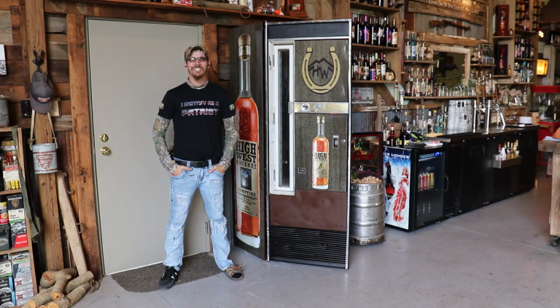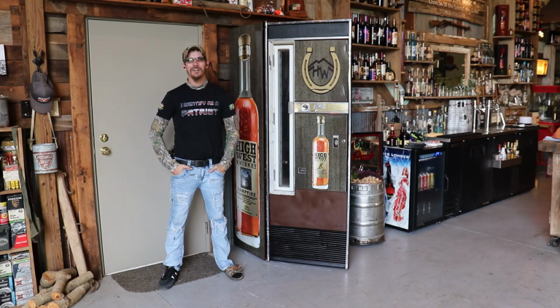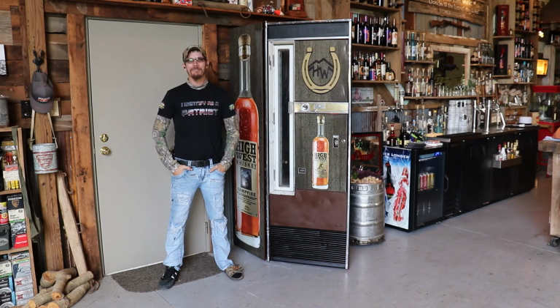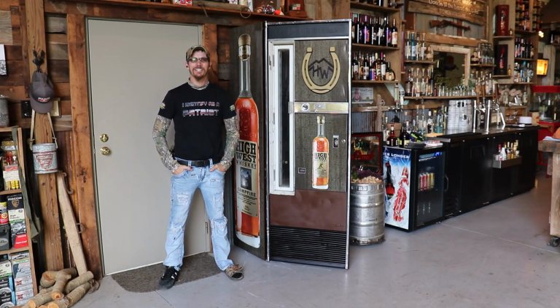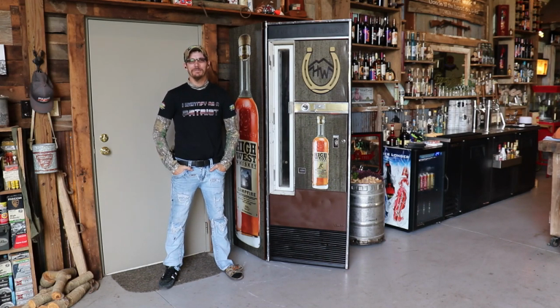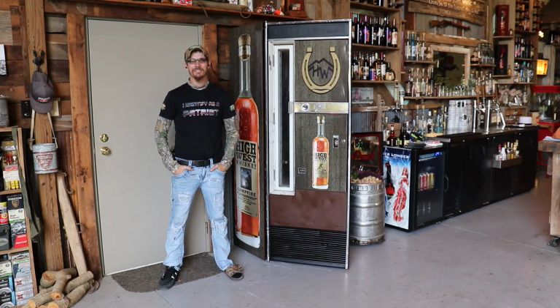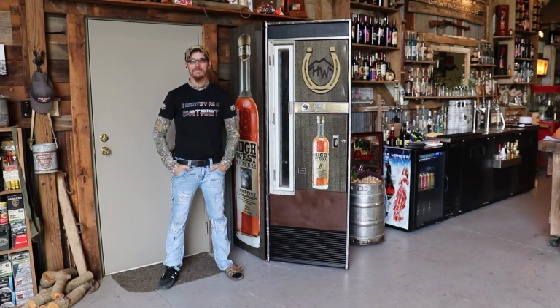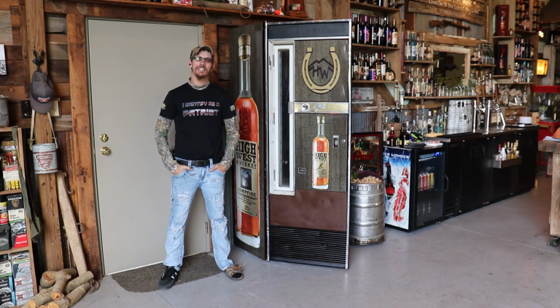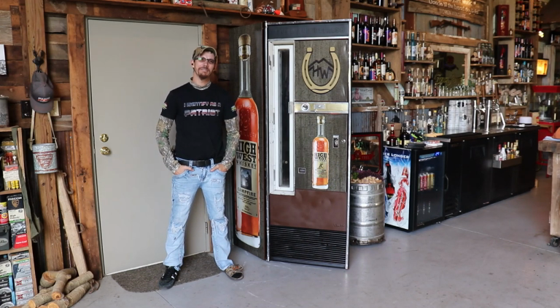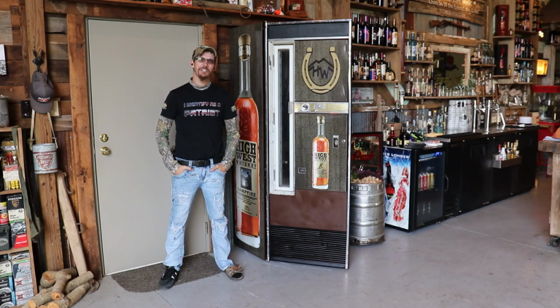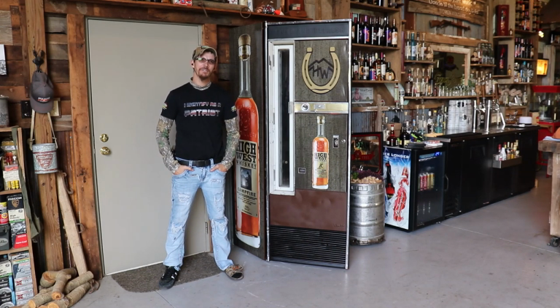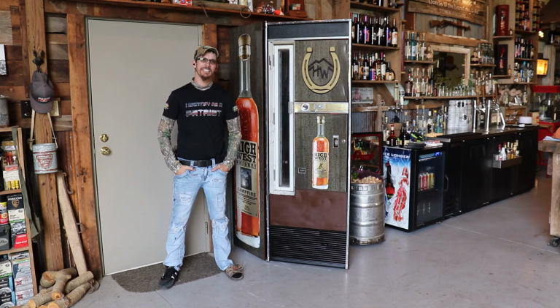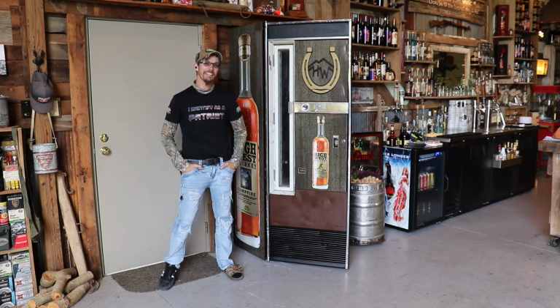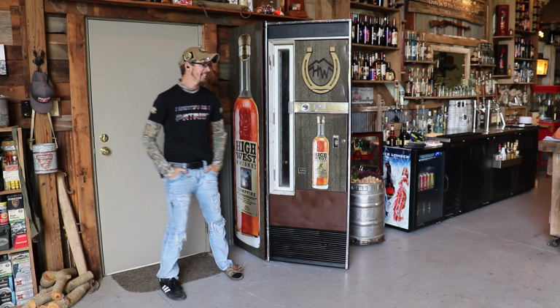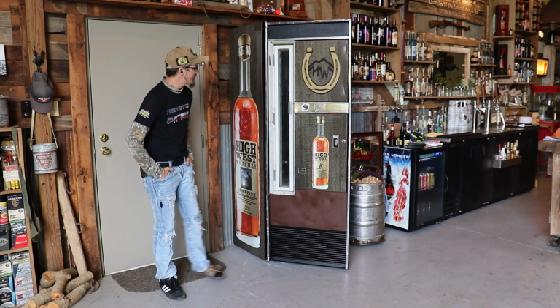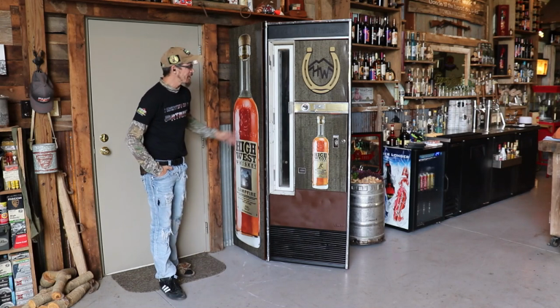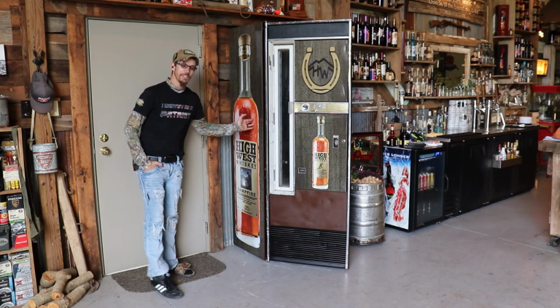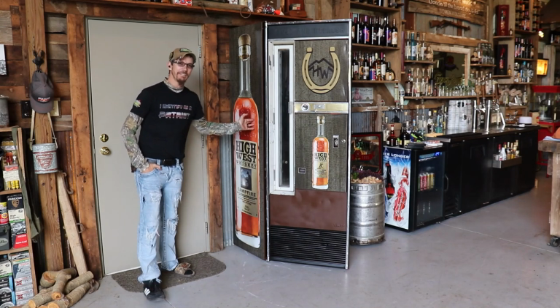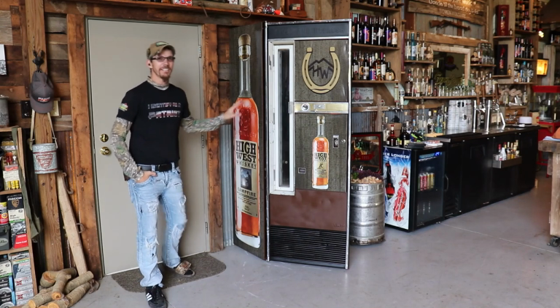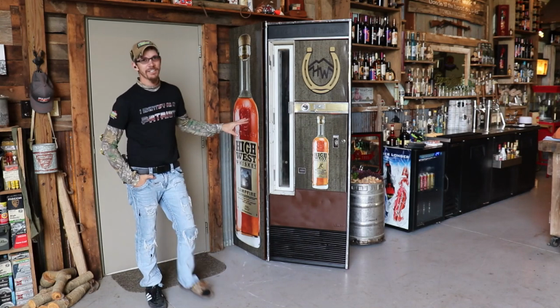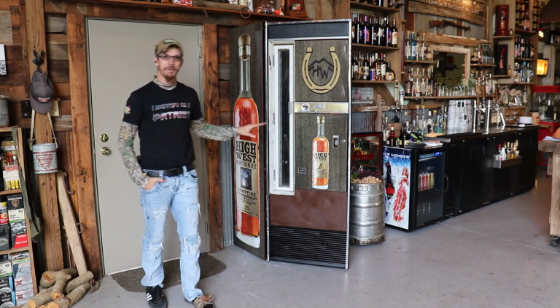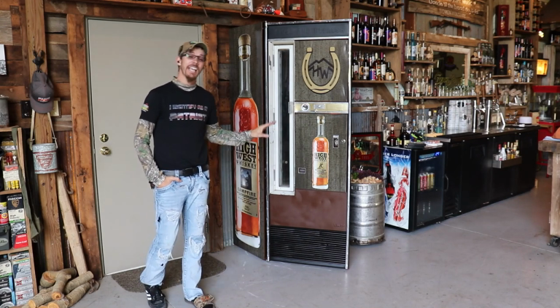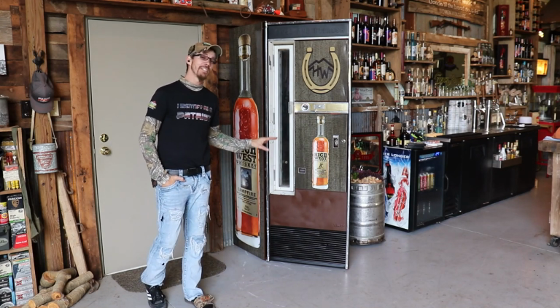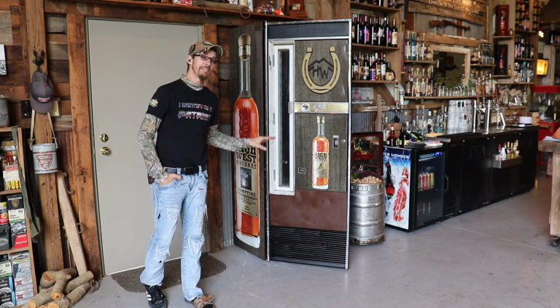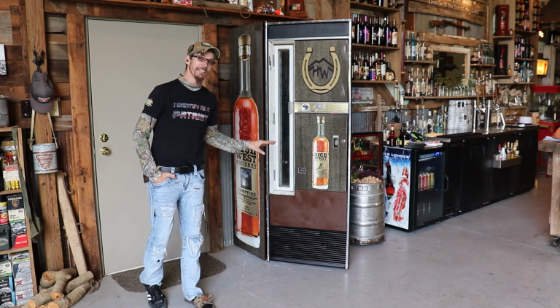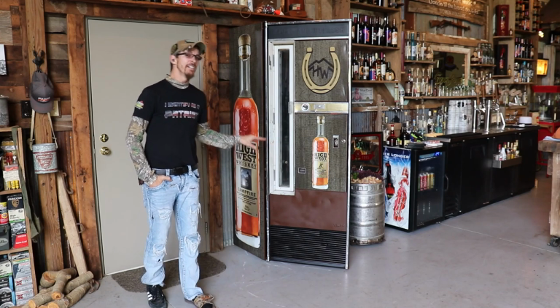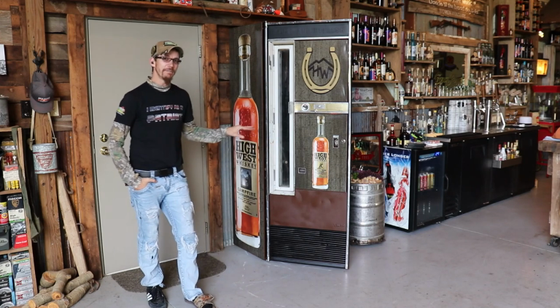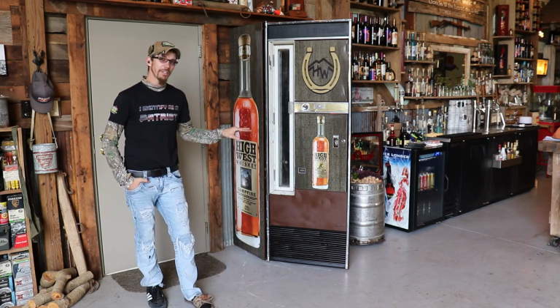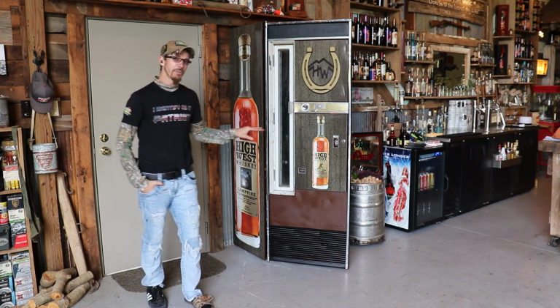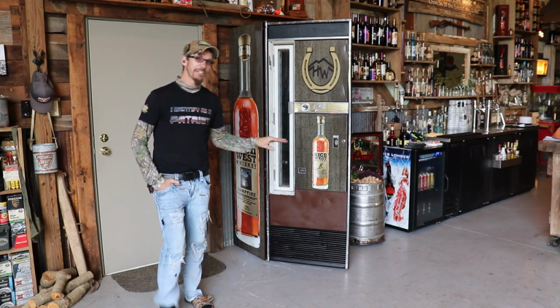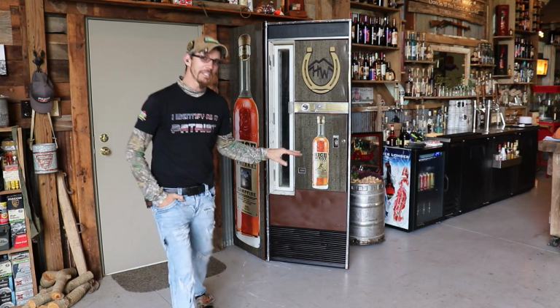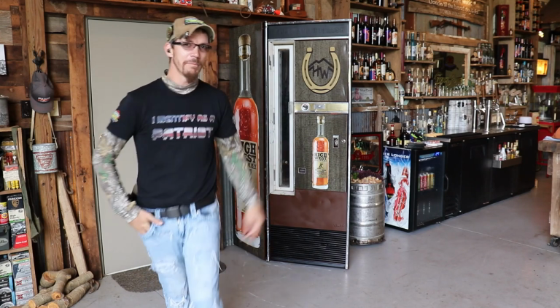Hello, Dave Metzger coming to you from Mountainside Outfitters. Got a new vending machine to show off to you here today. This one here is especially cool and unique because this one actually dispenses High West whiskey bottles. I'm going to give you a little close-up tour here and show you what this one's all about.